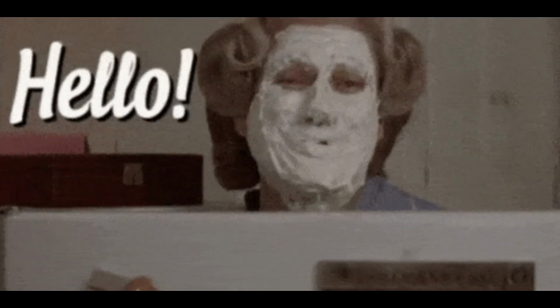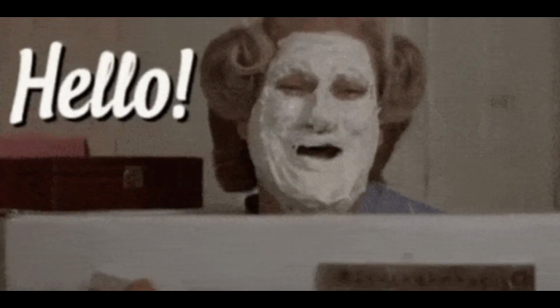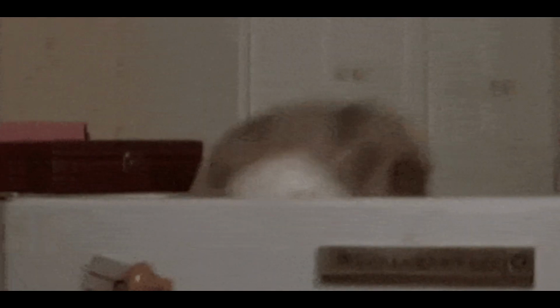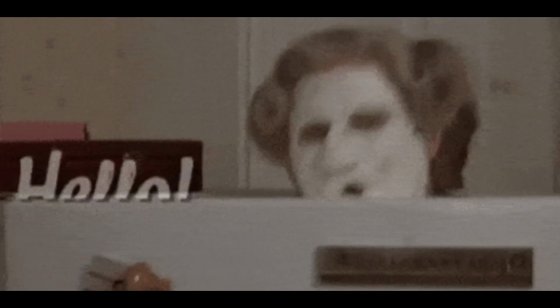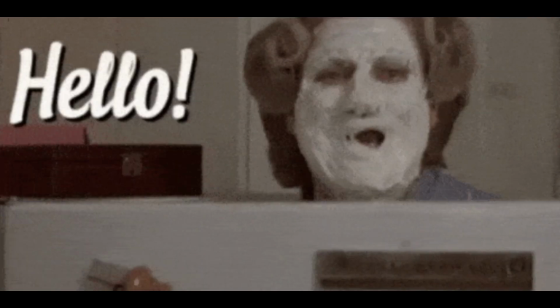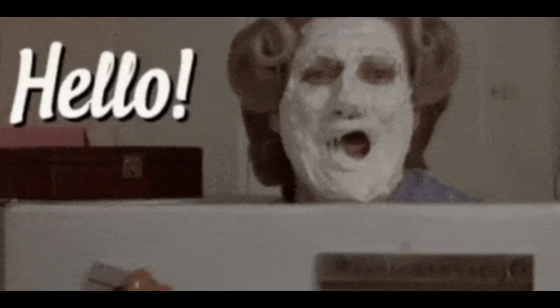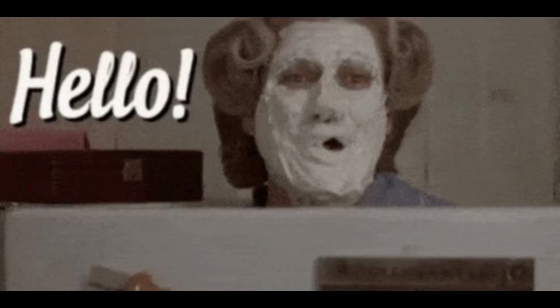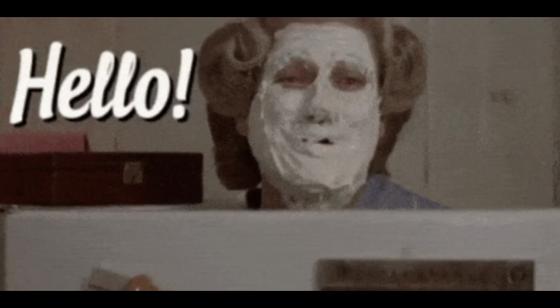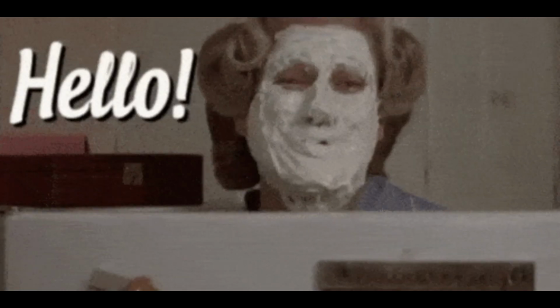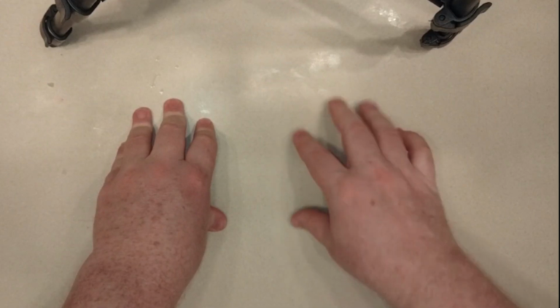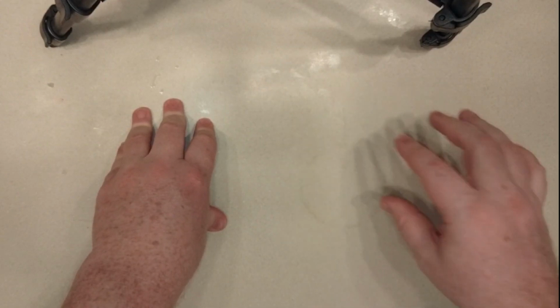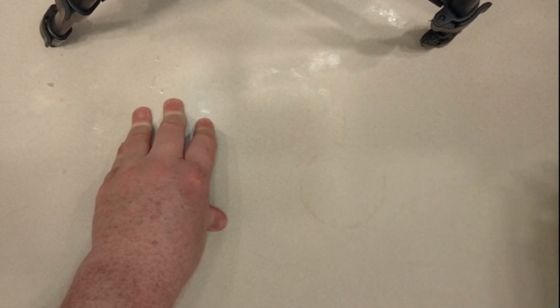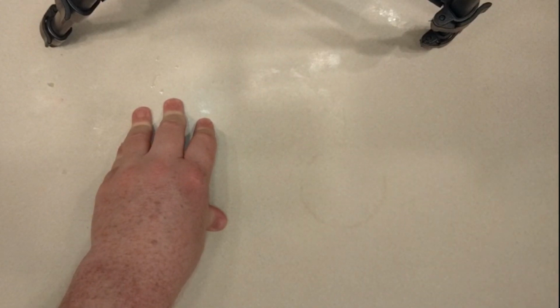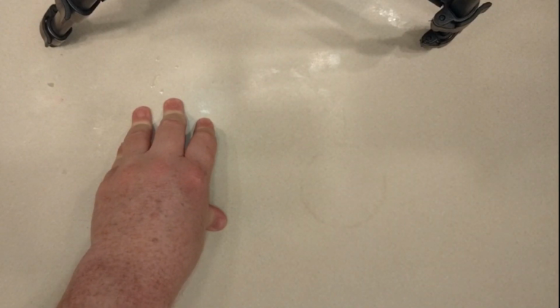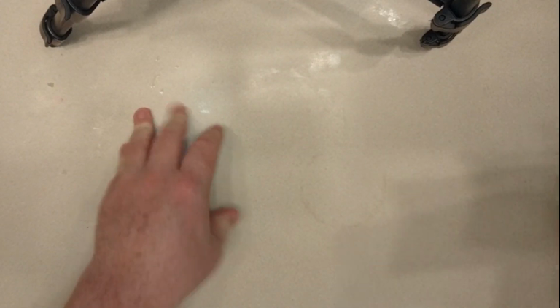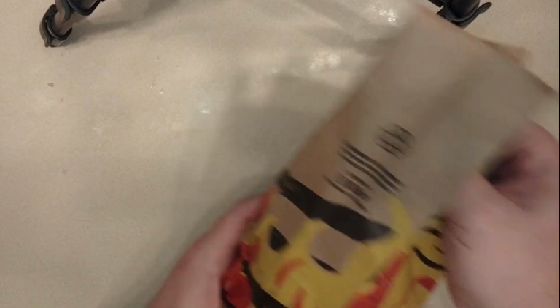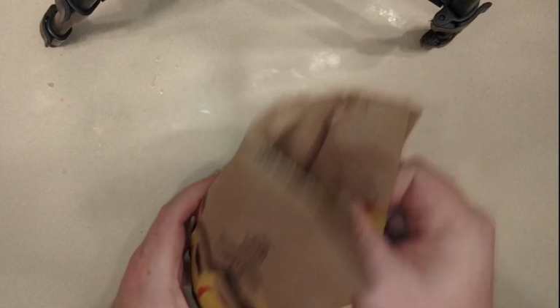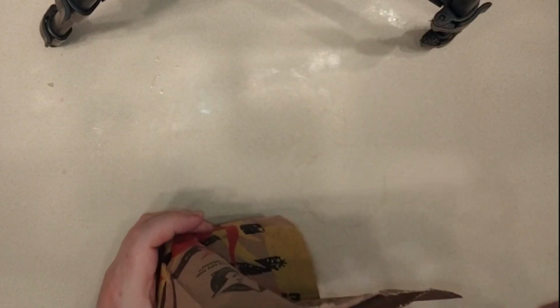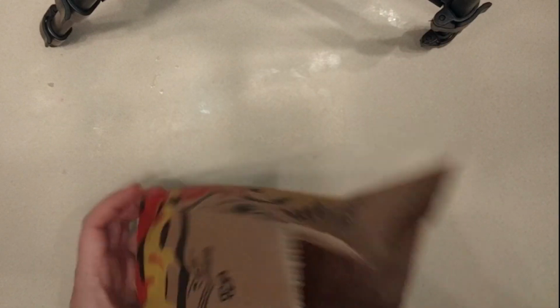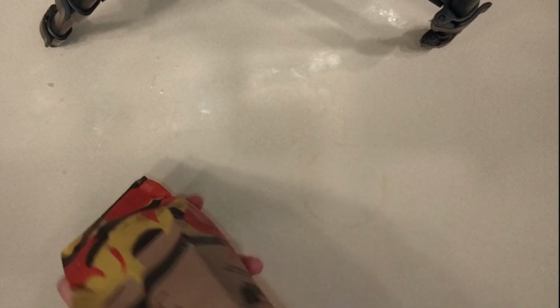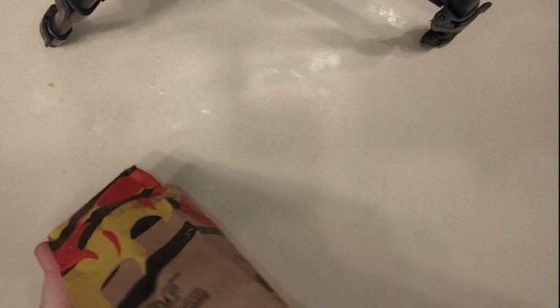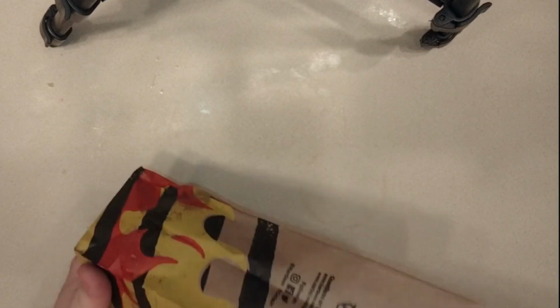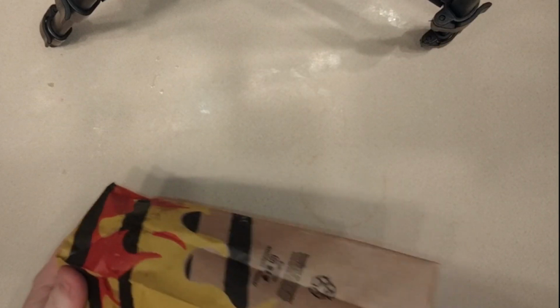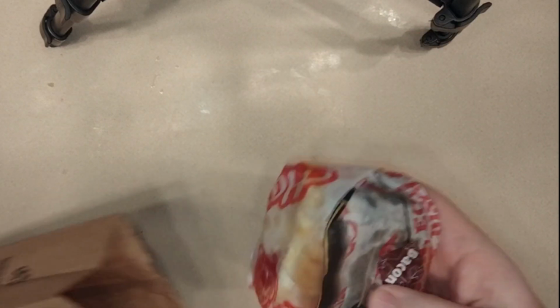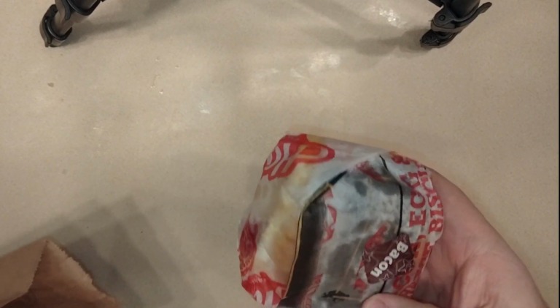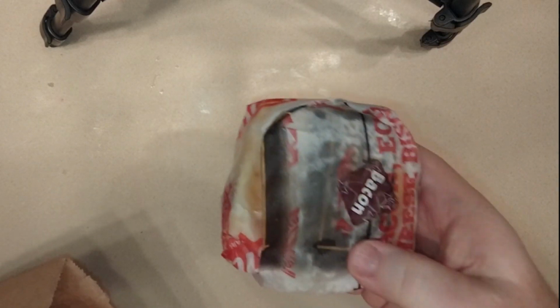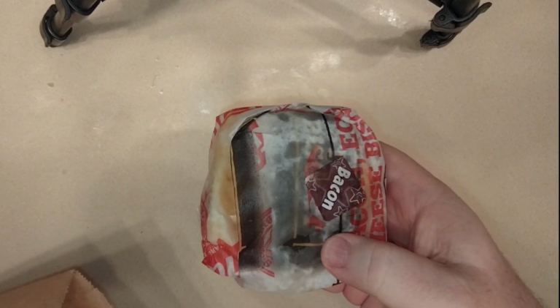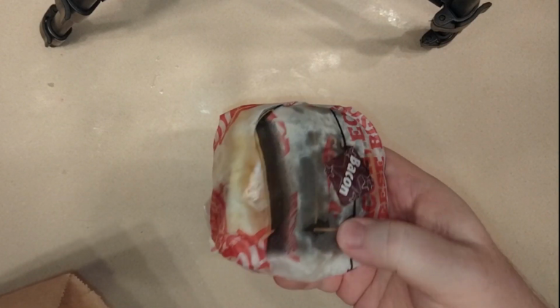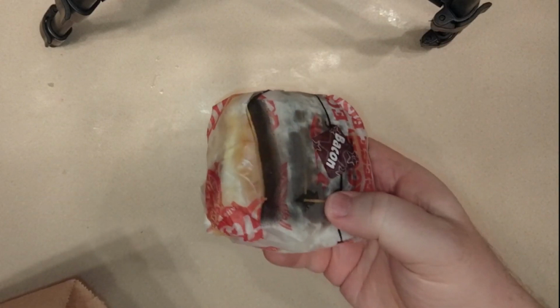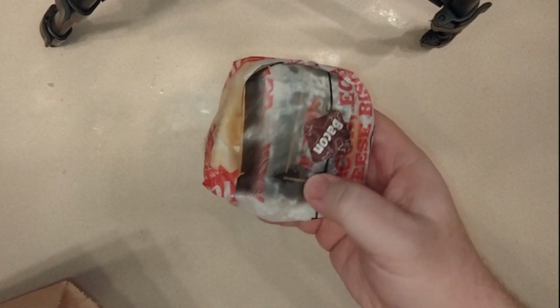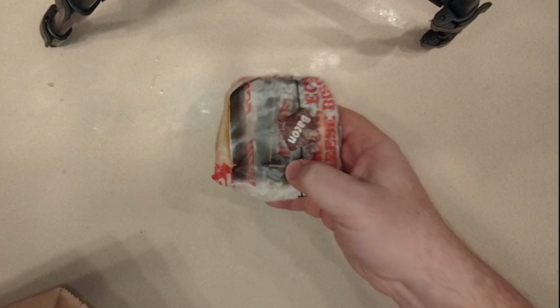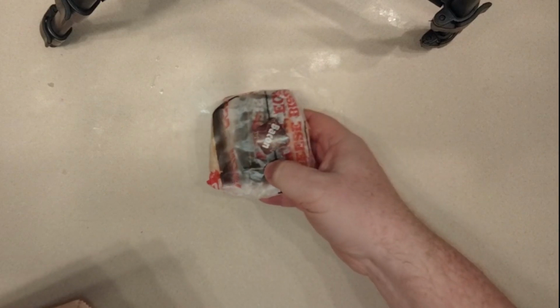Hello, my friends. I did not enjoy eating the sausage super biscuit from Hardee's, but they also had a bacon version of the super biscuit.